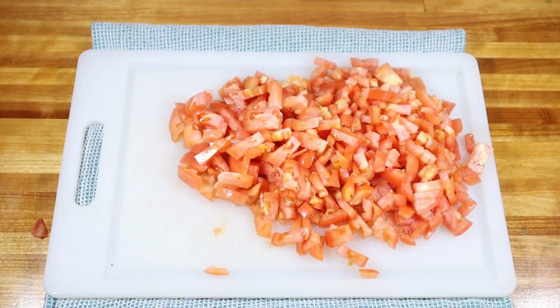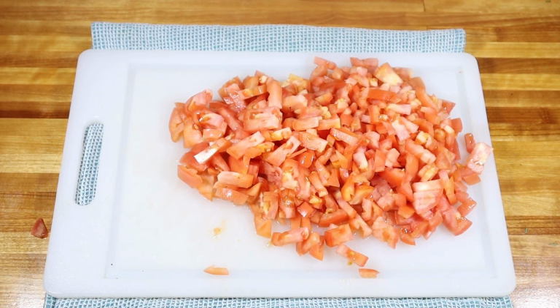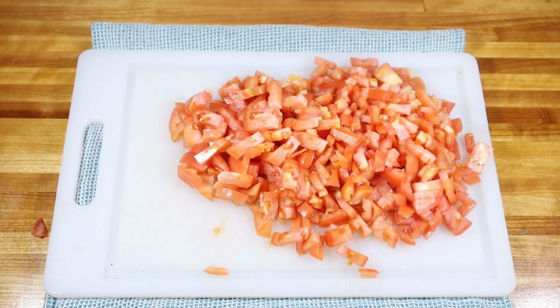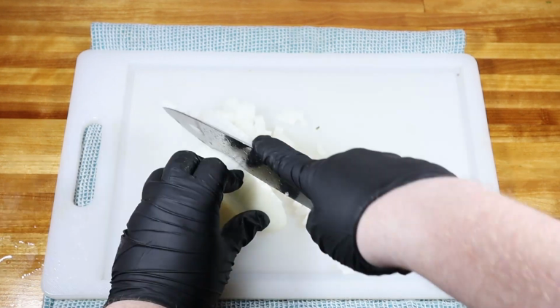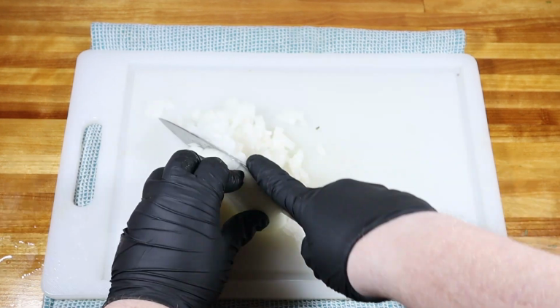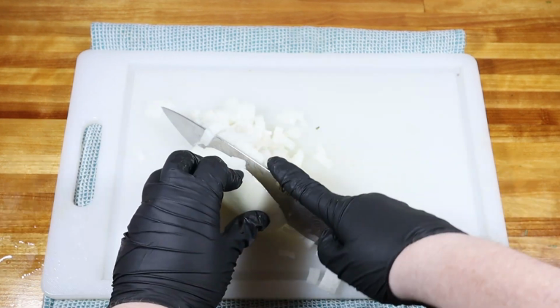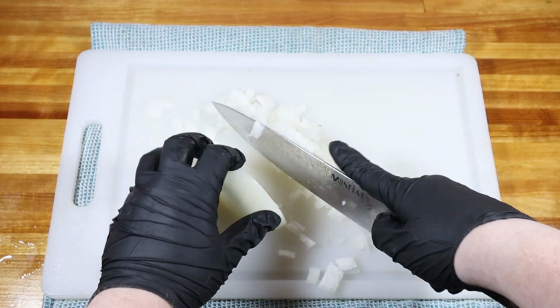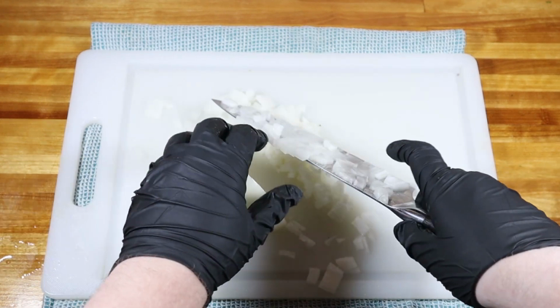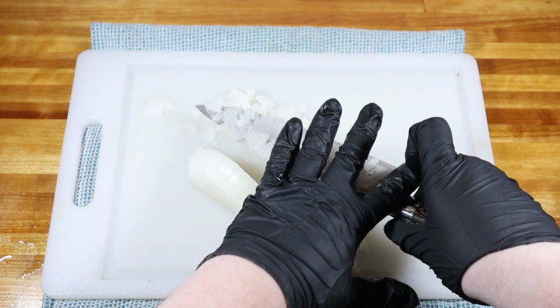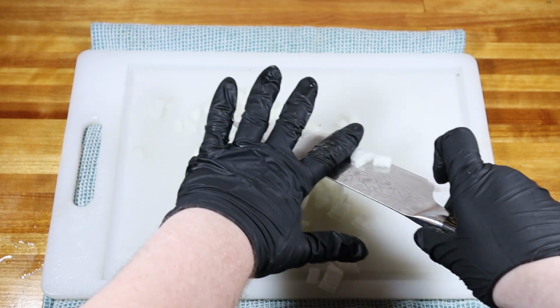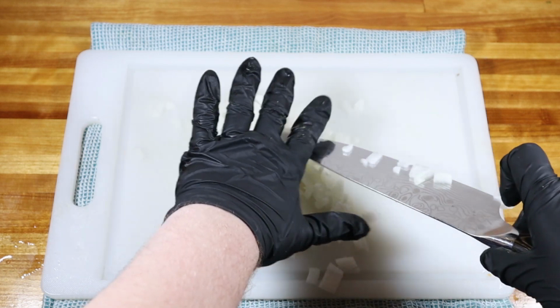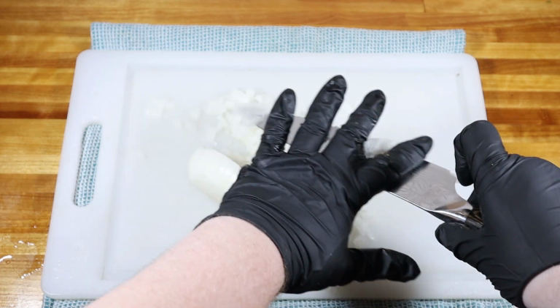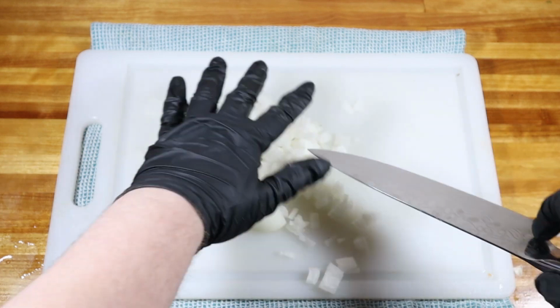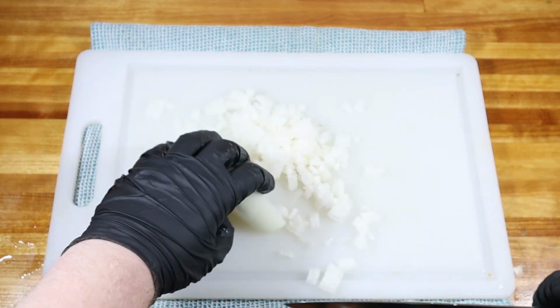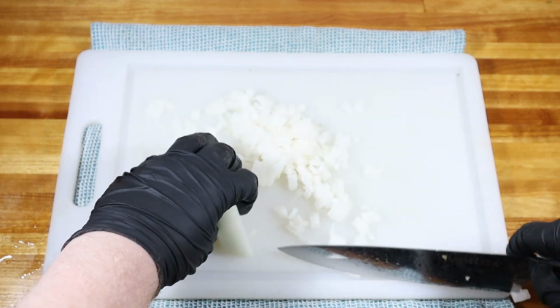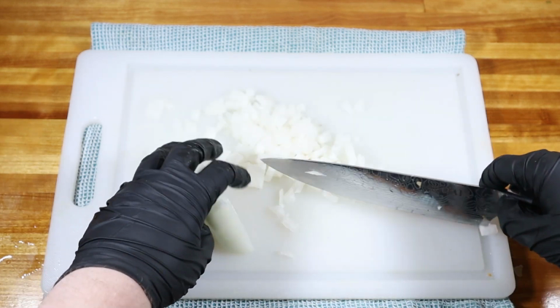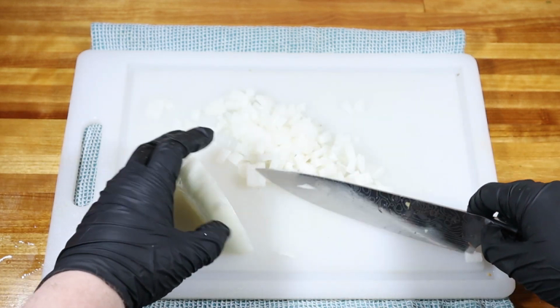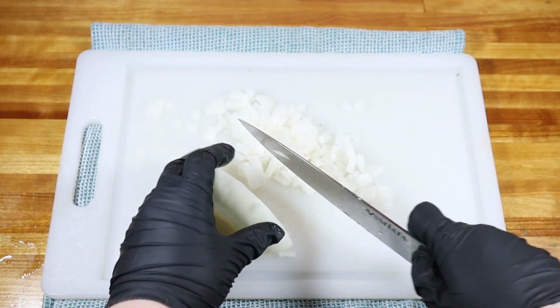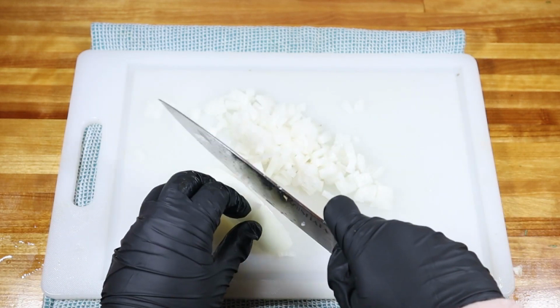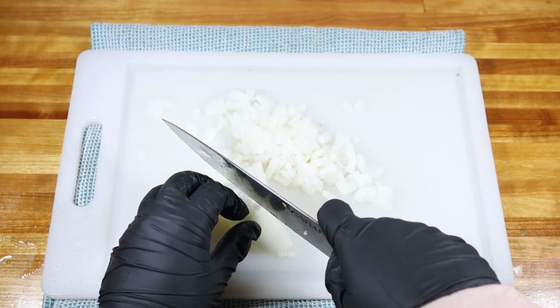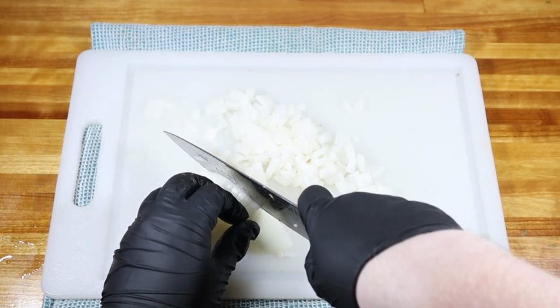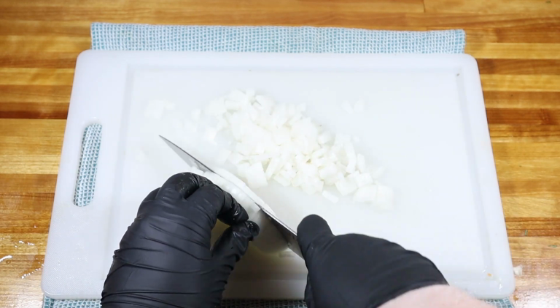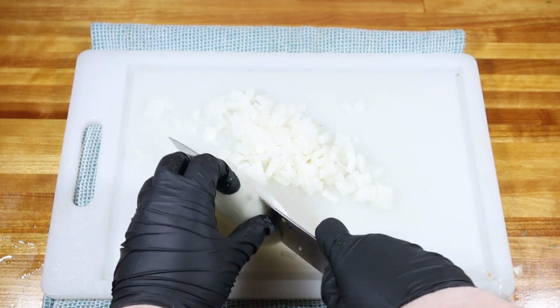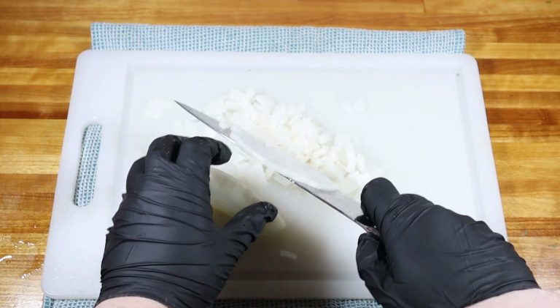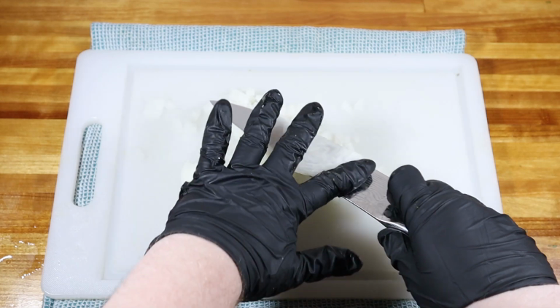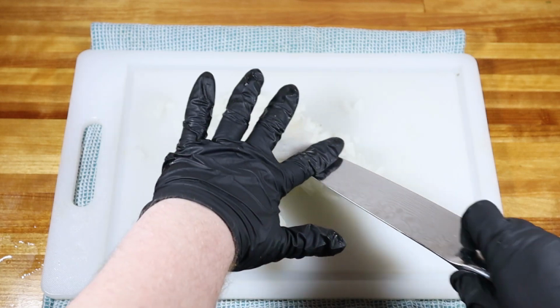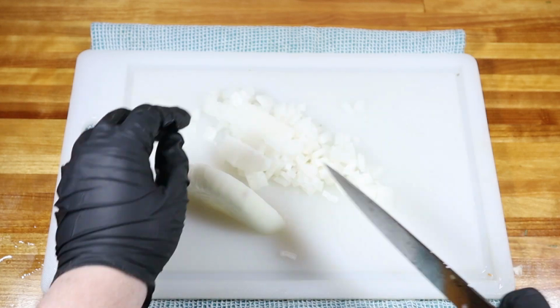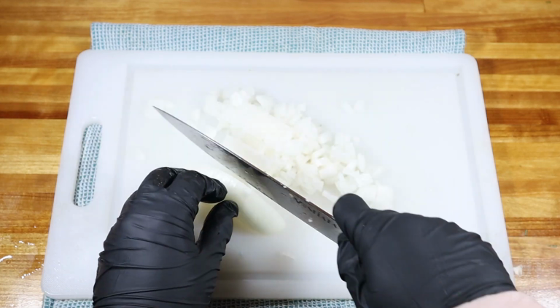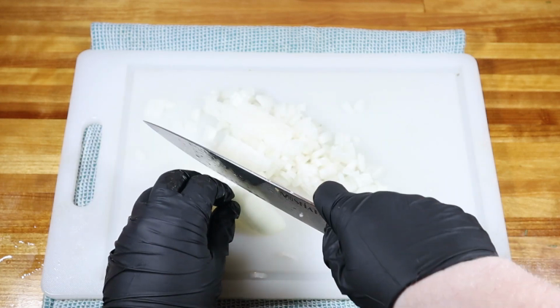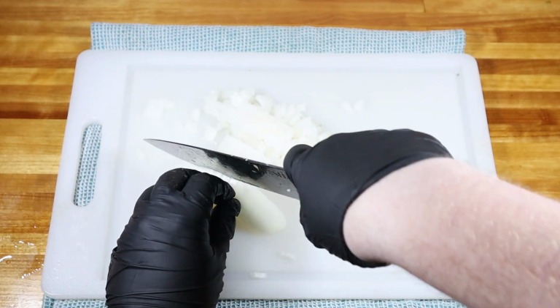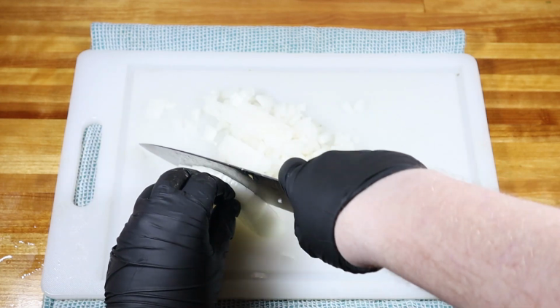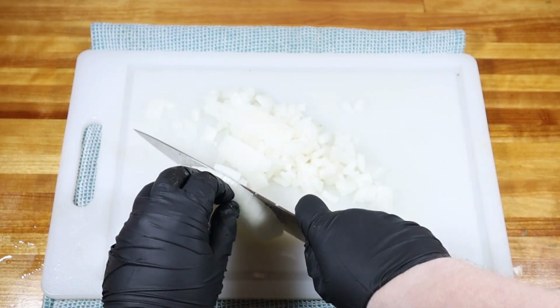Then dice up half of a medium white or red onion, just as small, if not smaller, than you diced the tomatoes. And then also add that to your bowl.